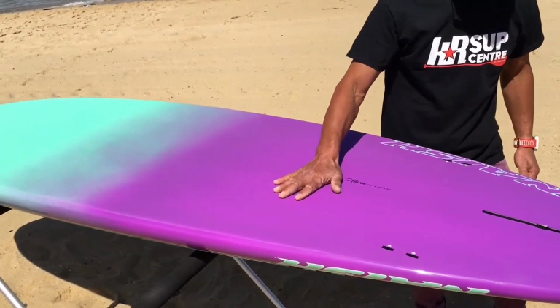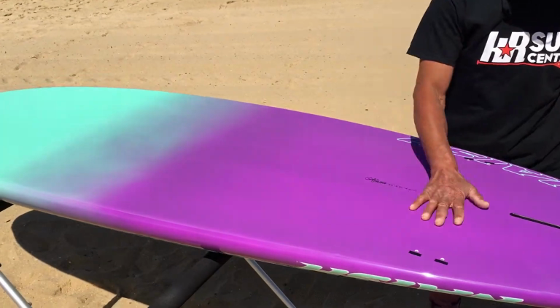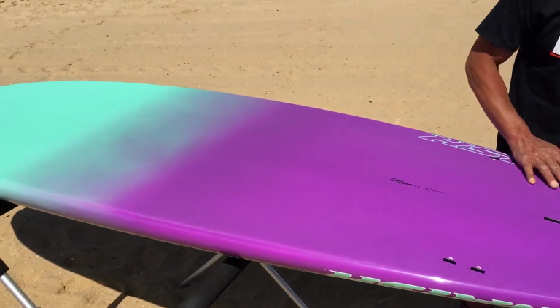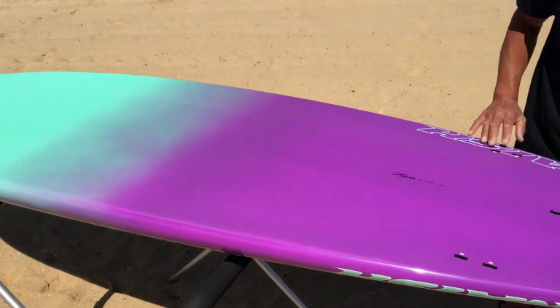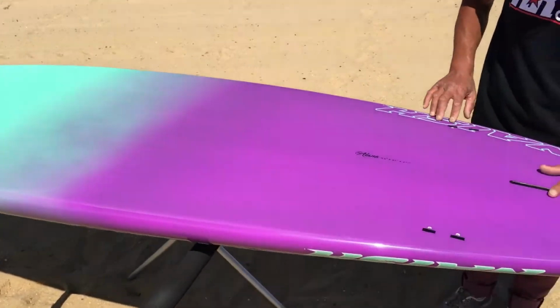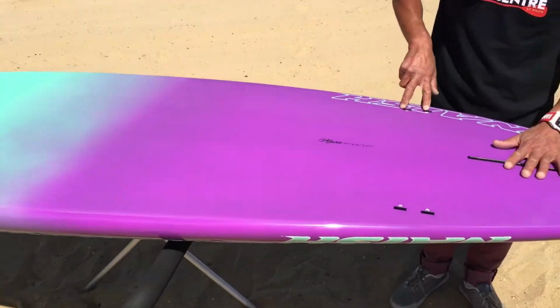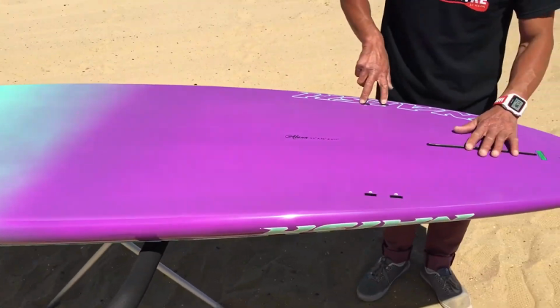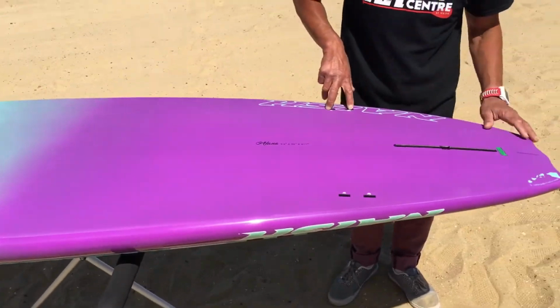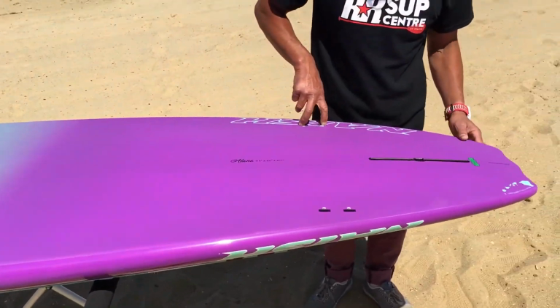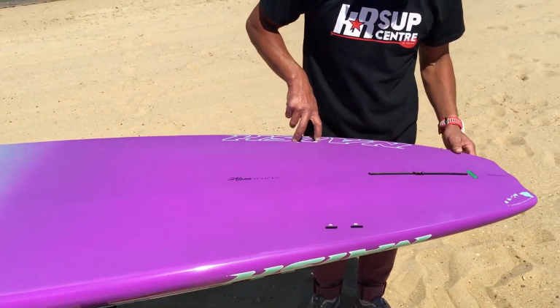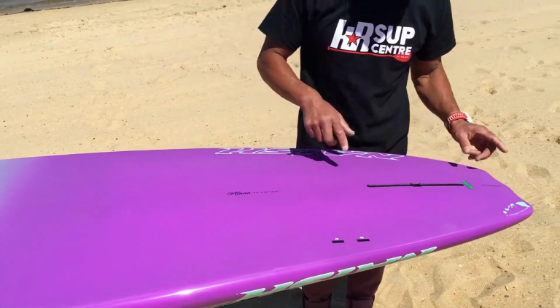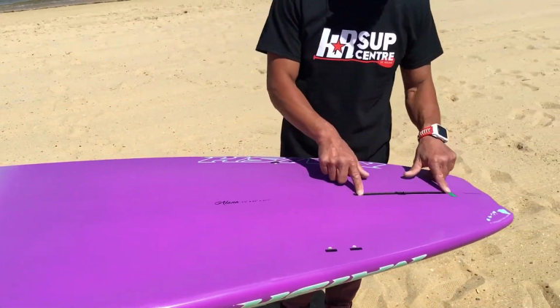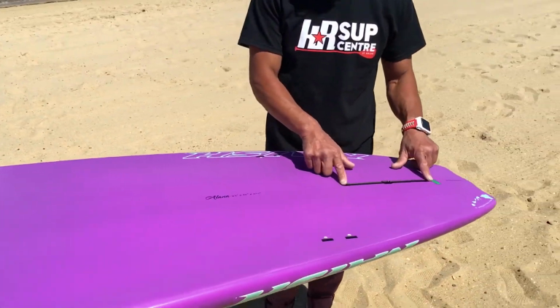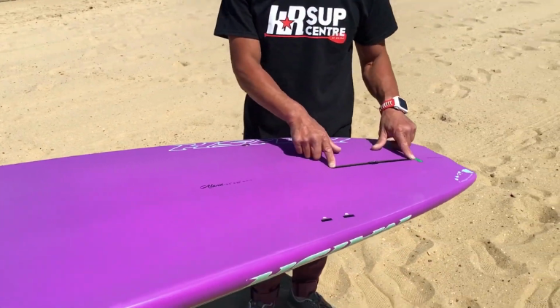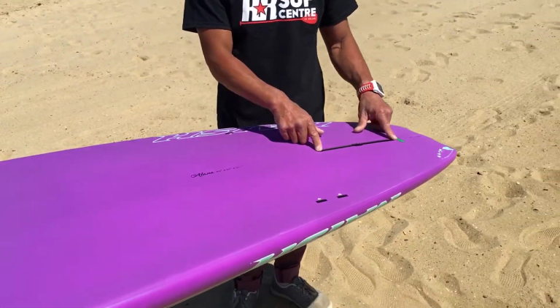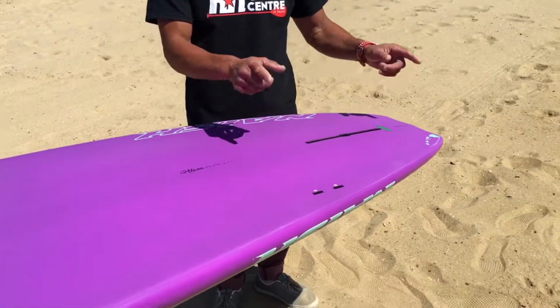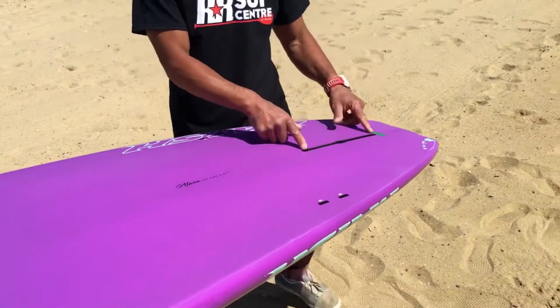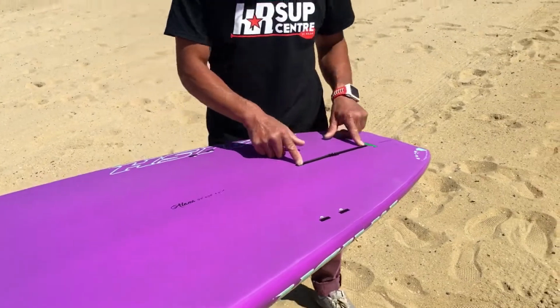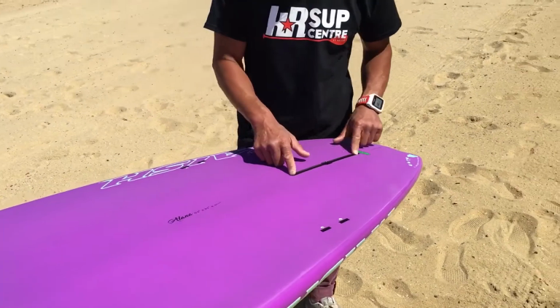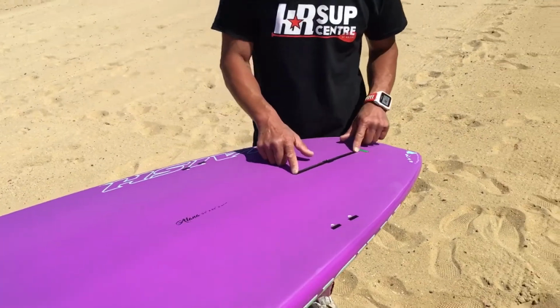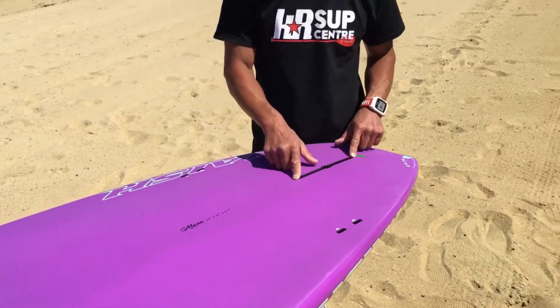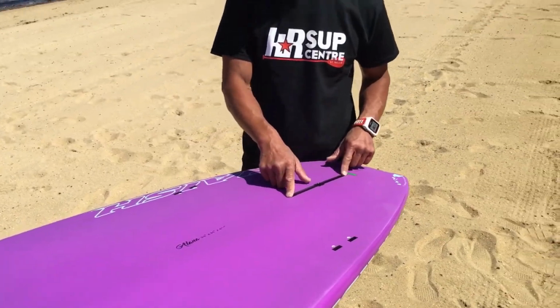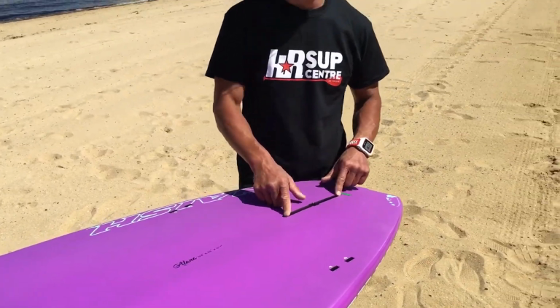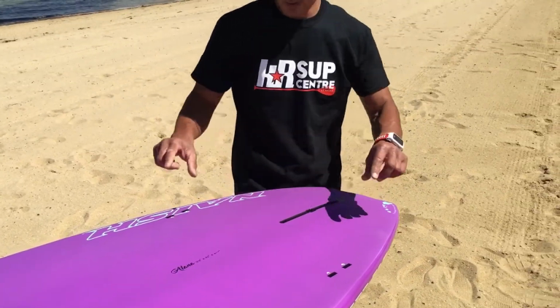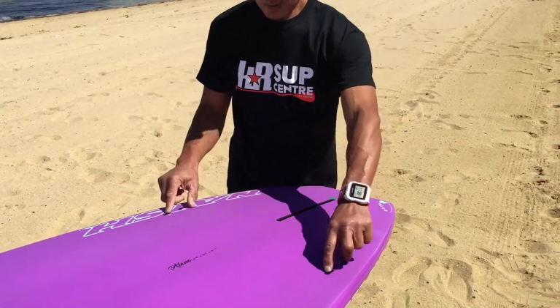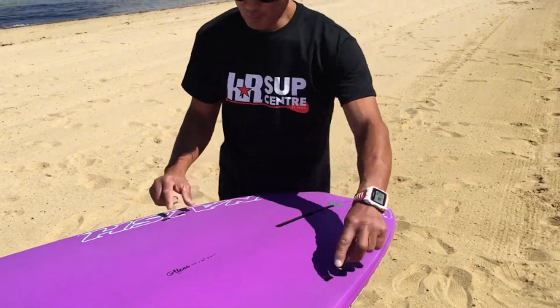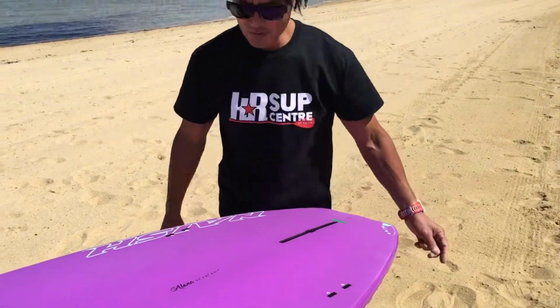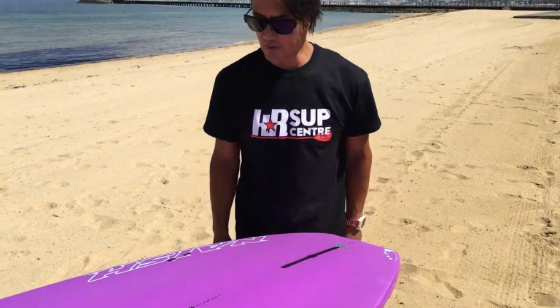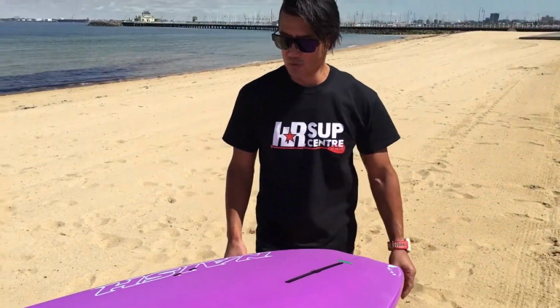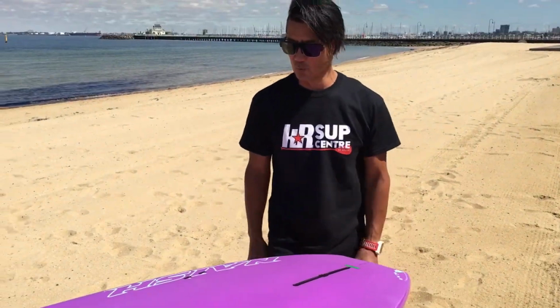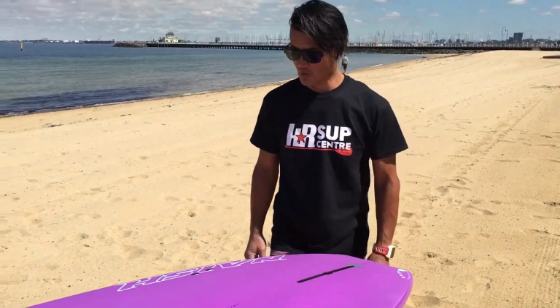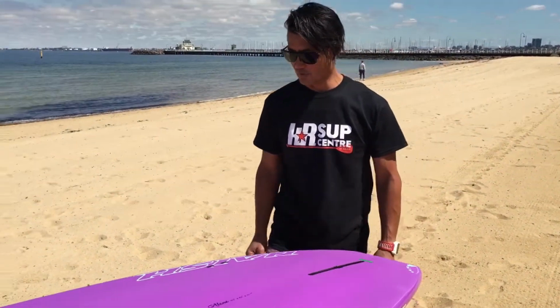For the fin setup, we've got FCS side fins and a center box. You can use it just as a single fin in flat water, then put the side fins in when you want to go surfing.